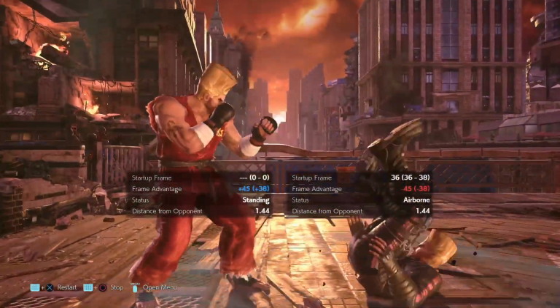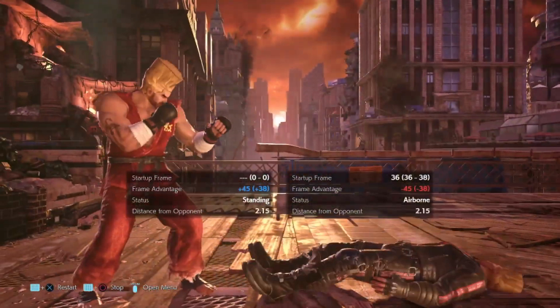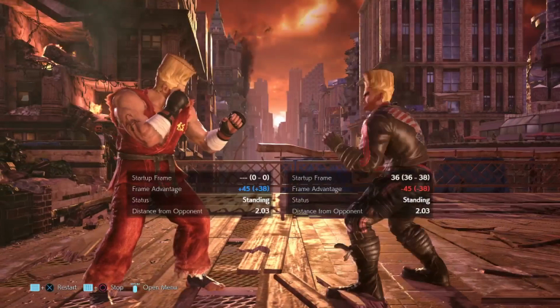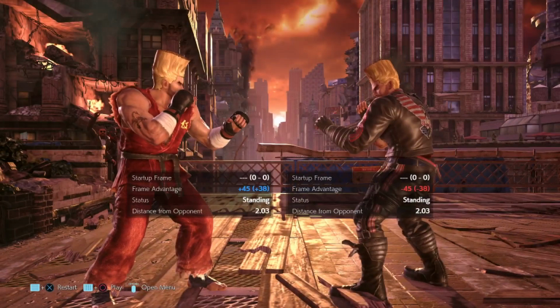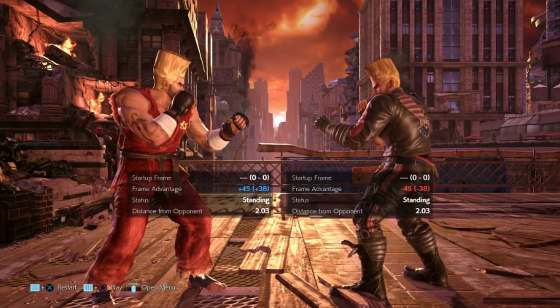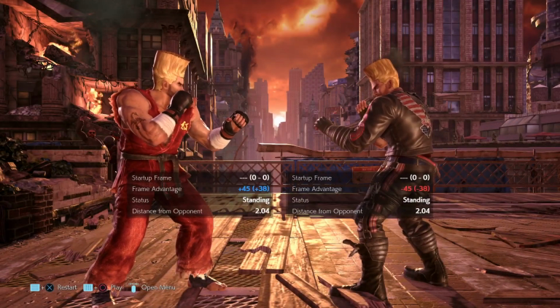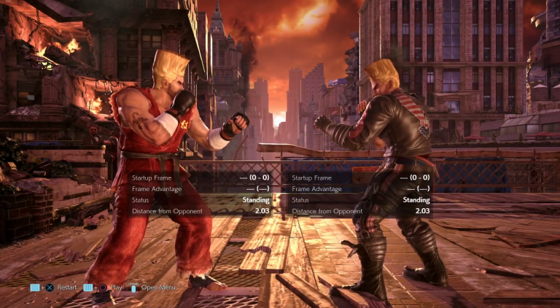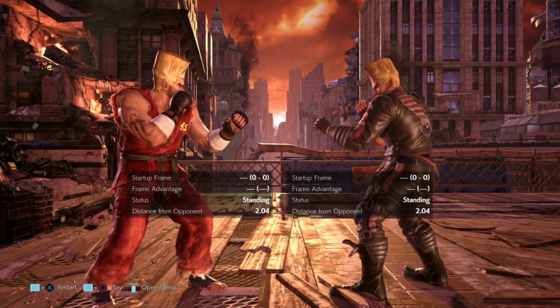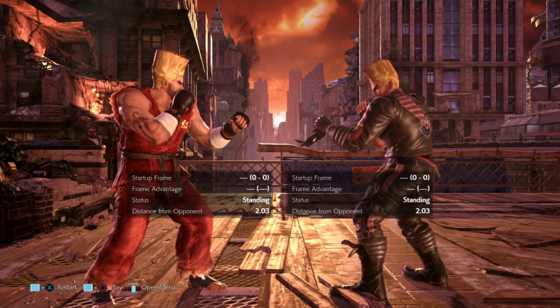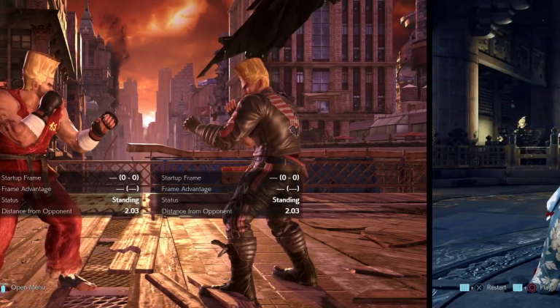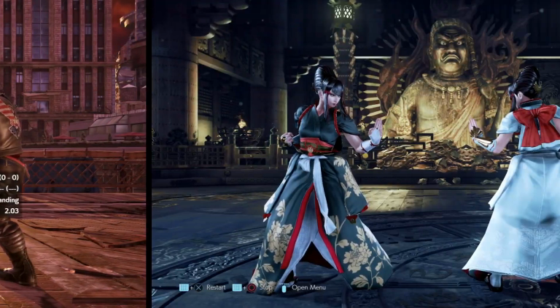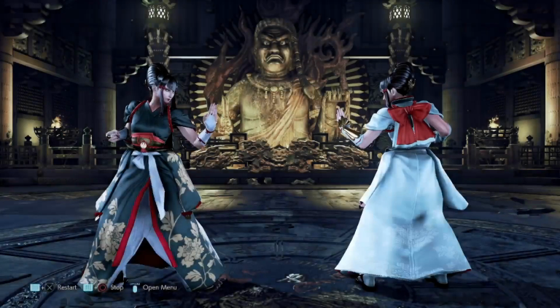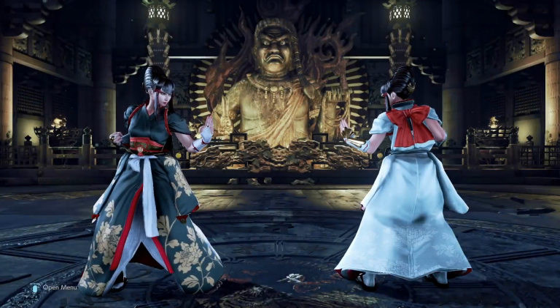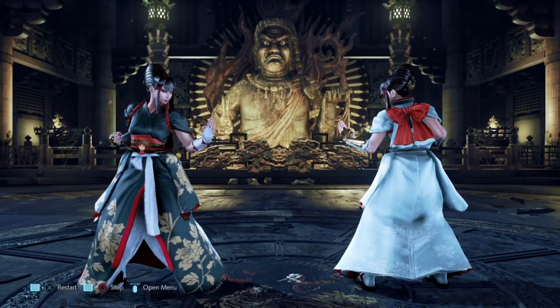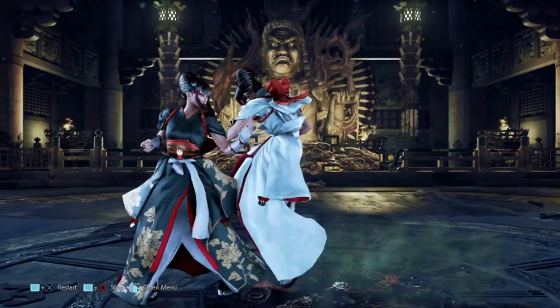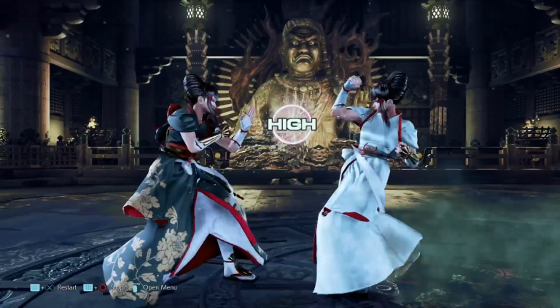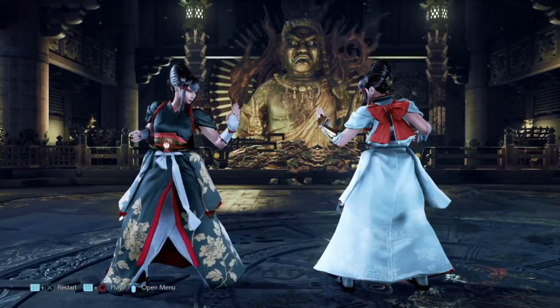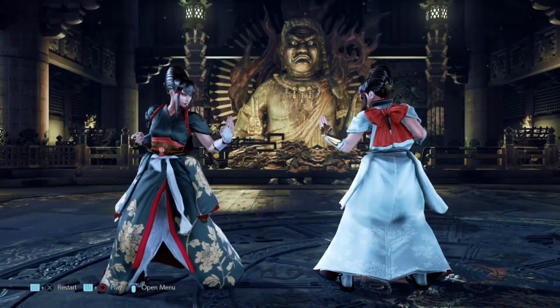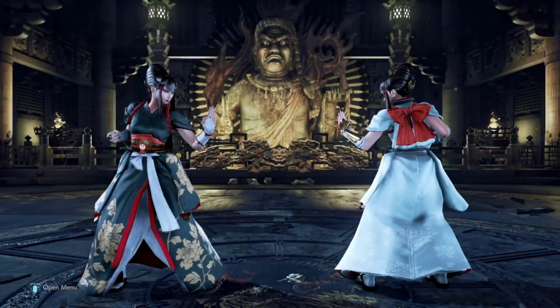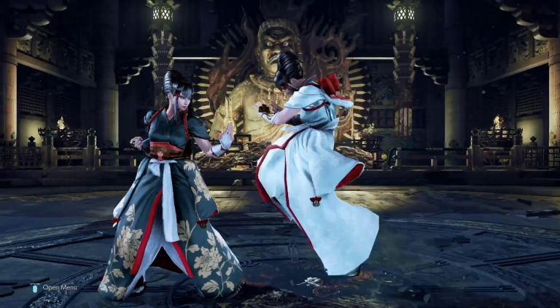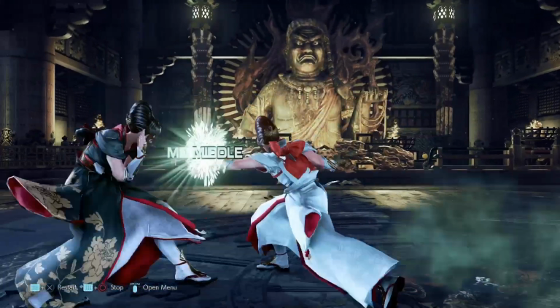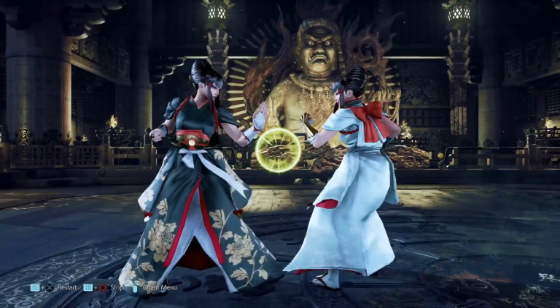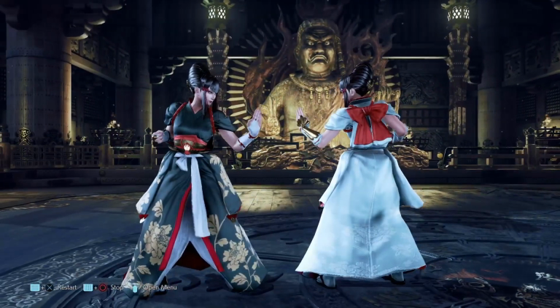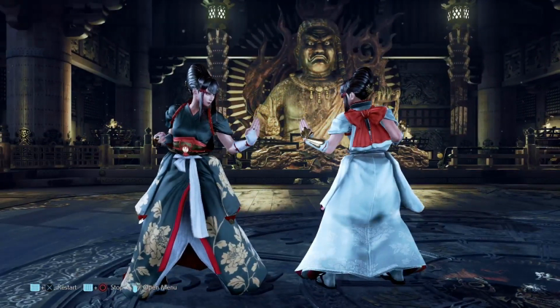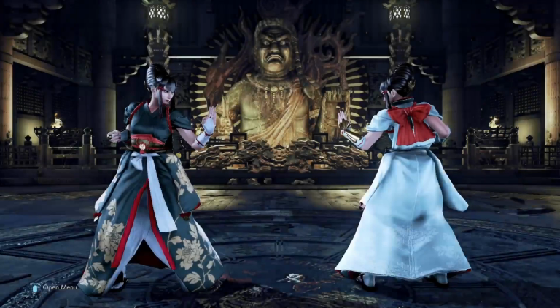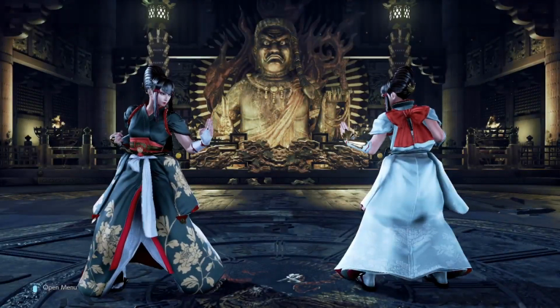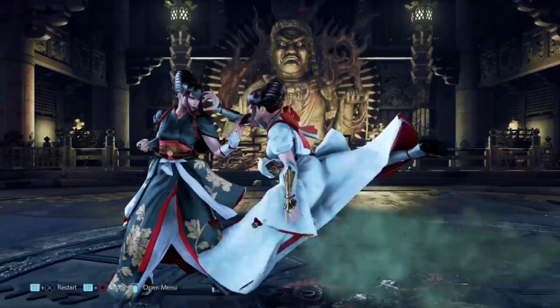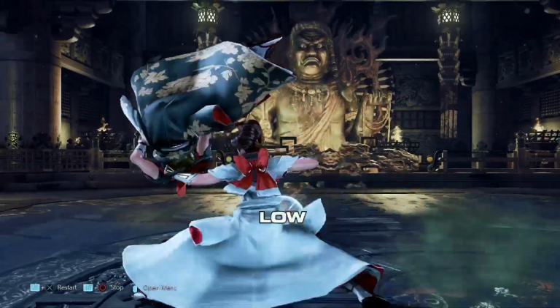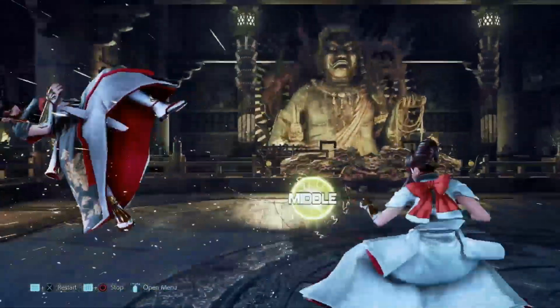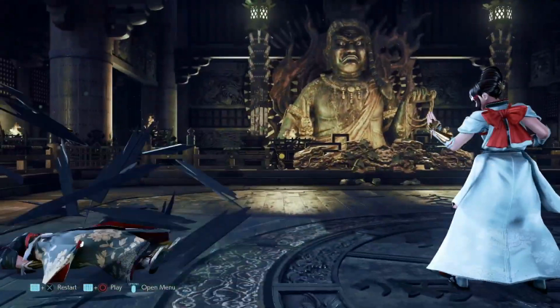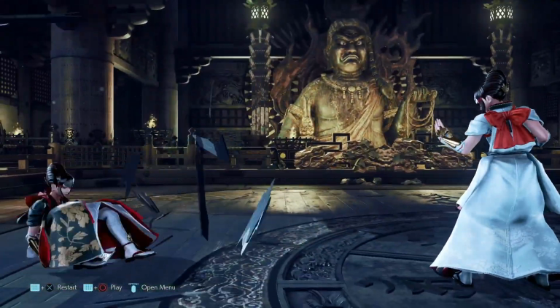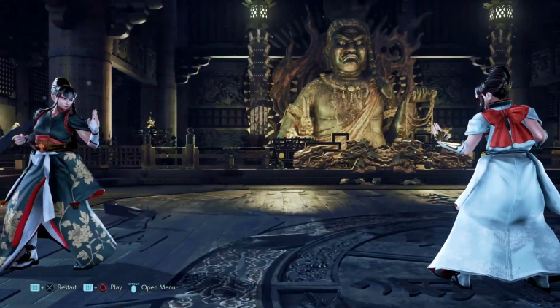Now let's get into the details of how to deal with this mix-up, because it's not really a true mix-up. Just like with Kazumi's Flying Warrior stance, there's actually an option select for everything. As for Kazumi's Flying Warrior stance, we'll have a look at that in another episode.